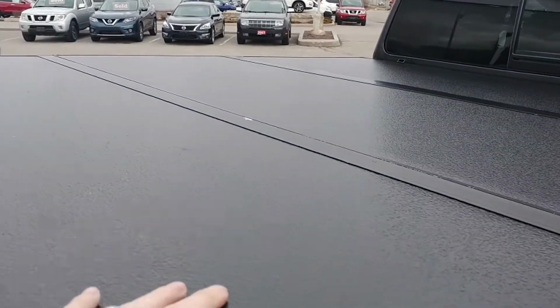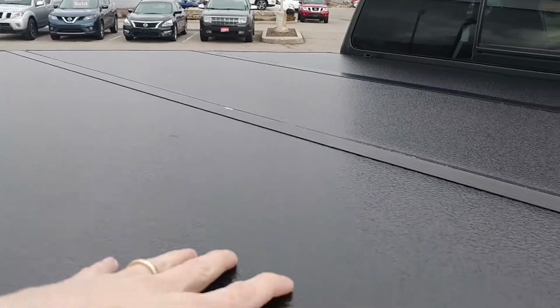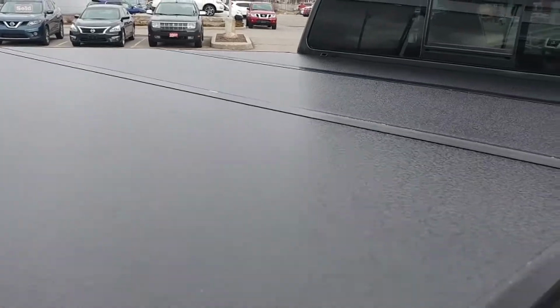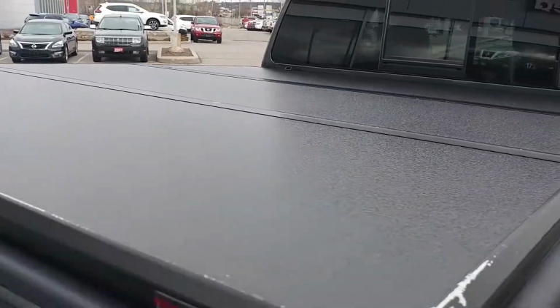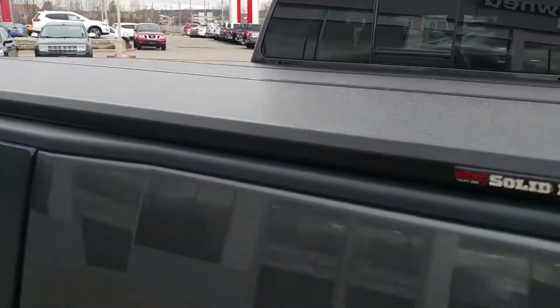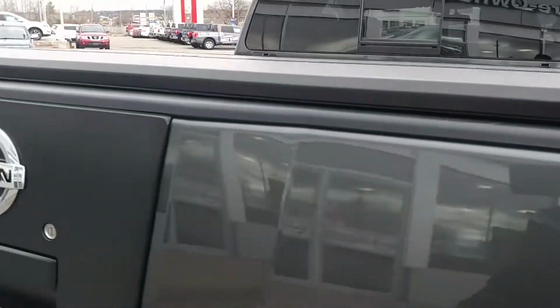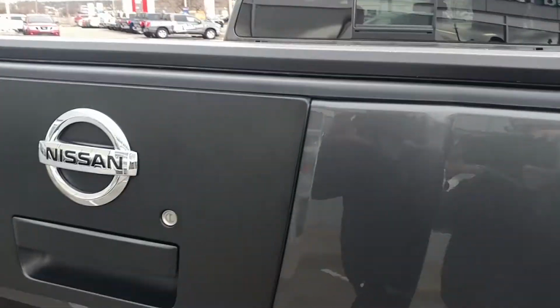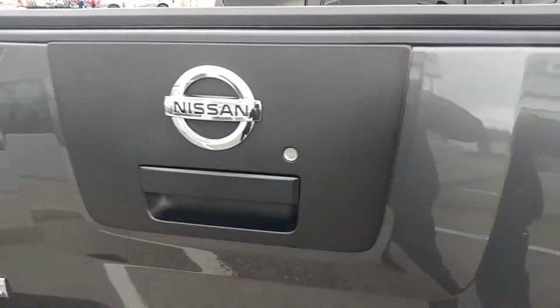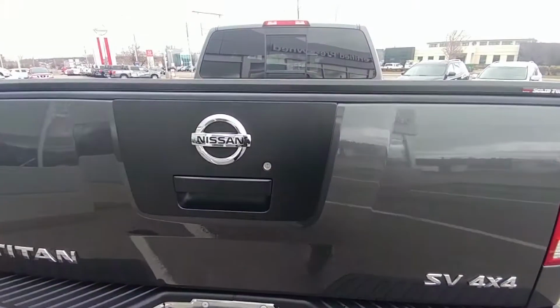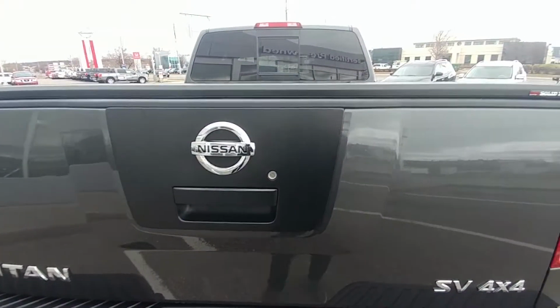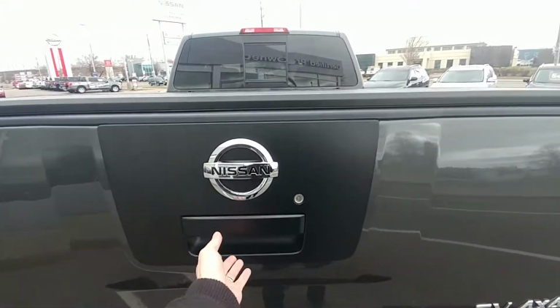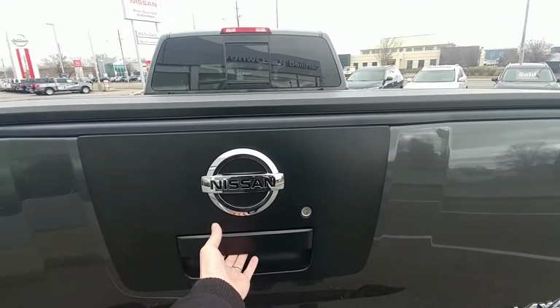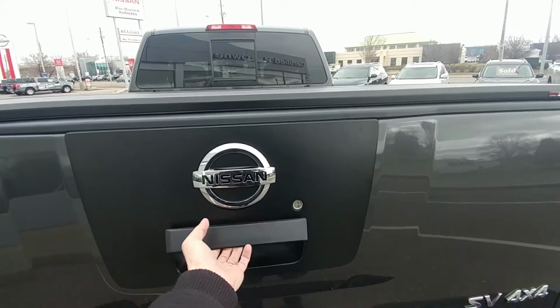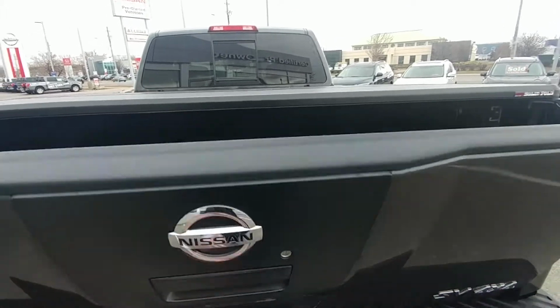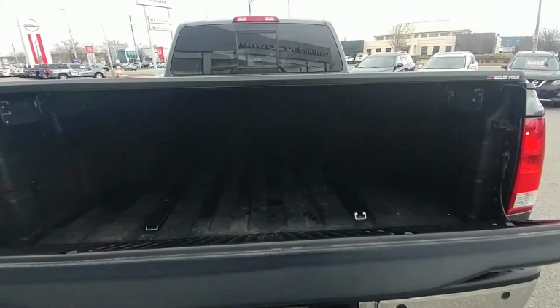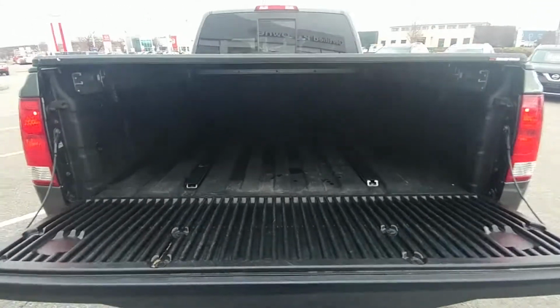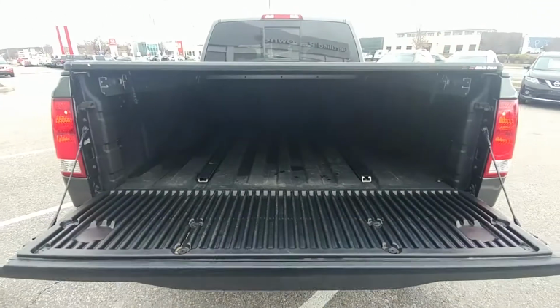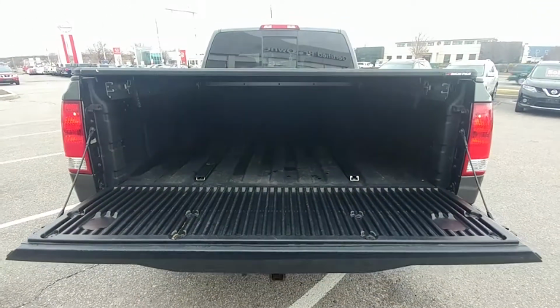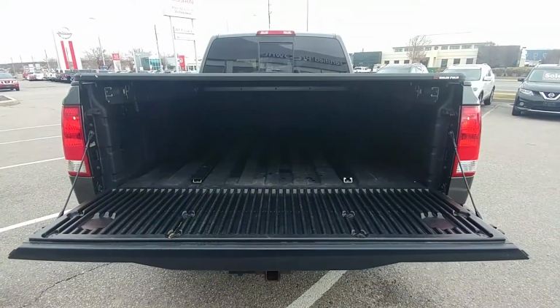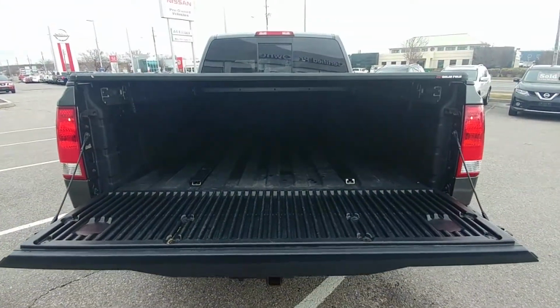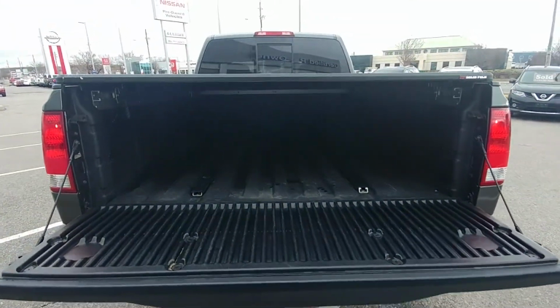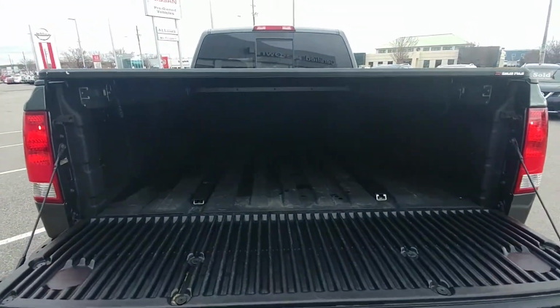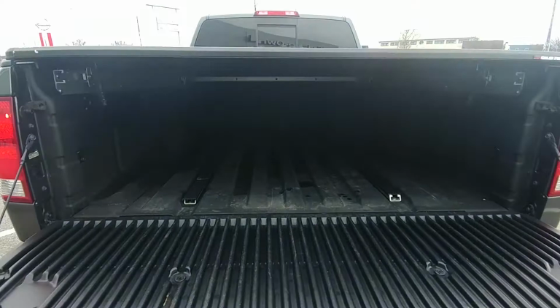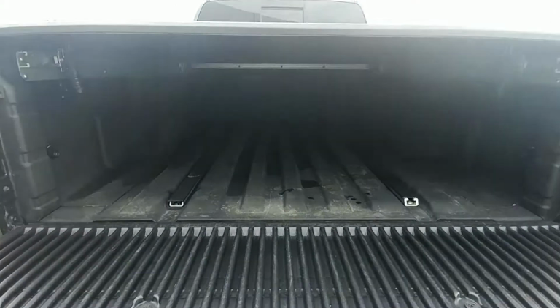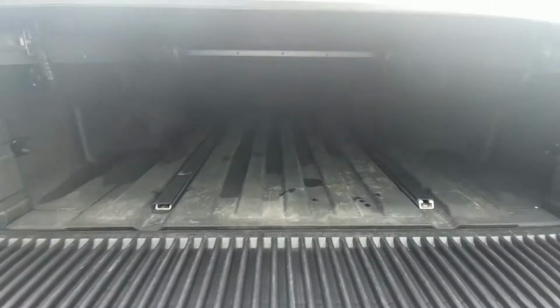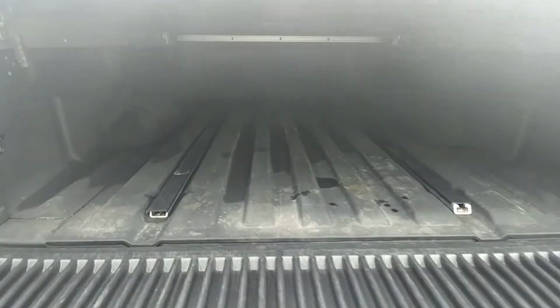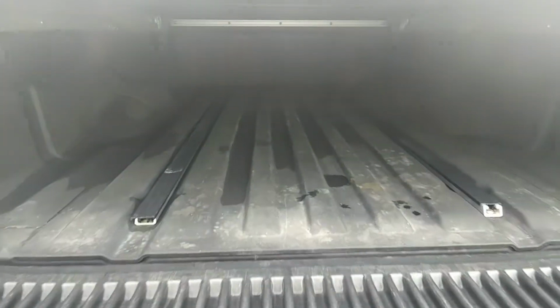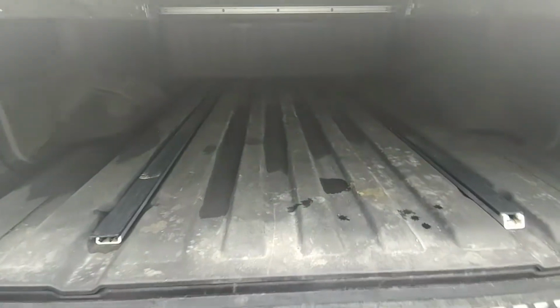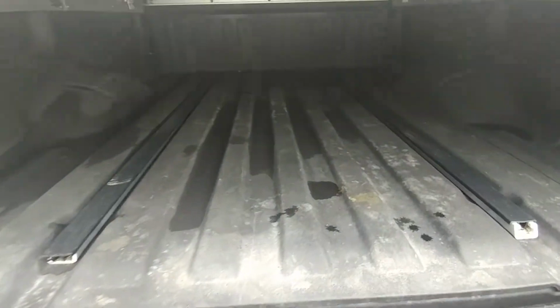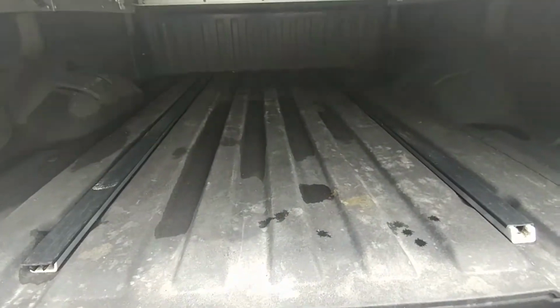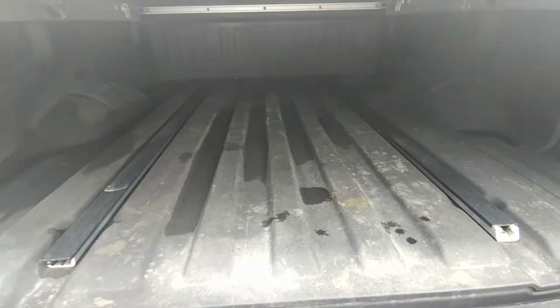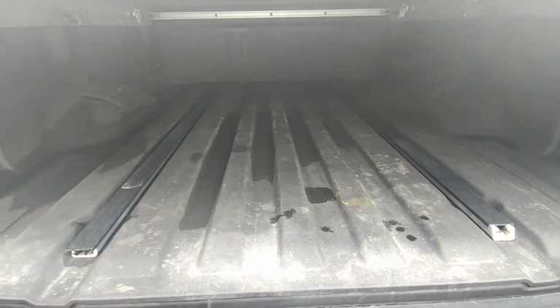That's a nice hard fiberglass. Now here's one of my favorite features with the Titan — the dampened tailgate. It doesn't come slamming down like all the other ones, which is great. And you can see here it has a factory-applied spray-on bed liner.